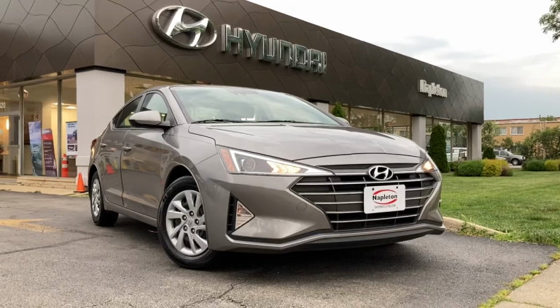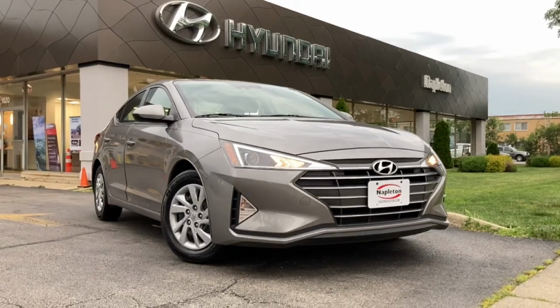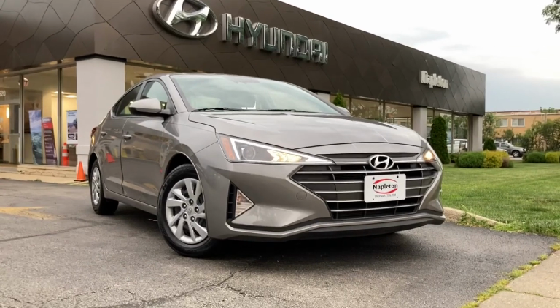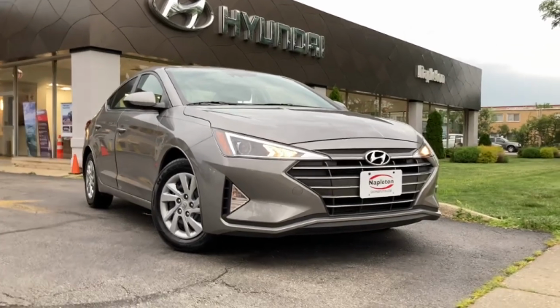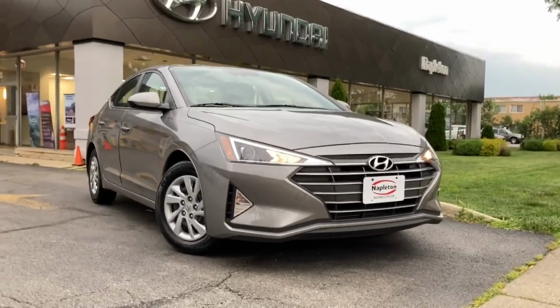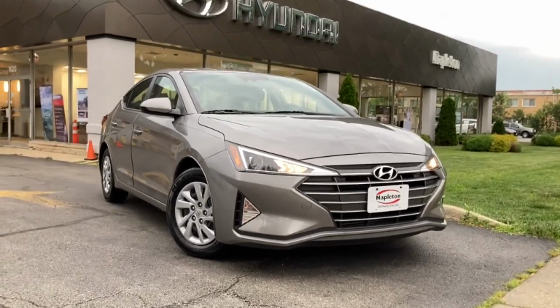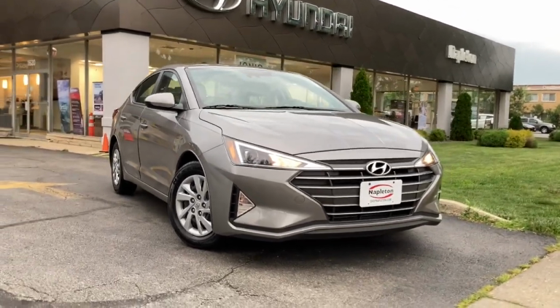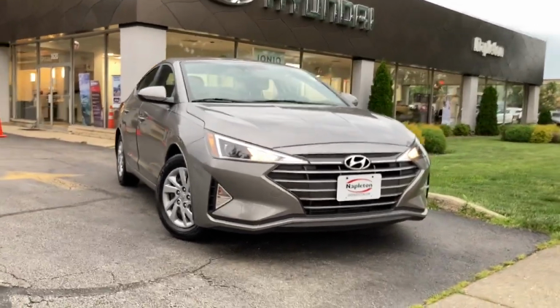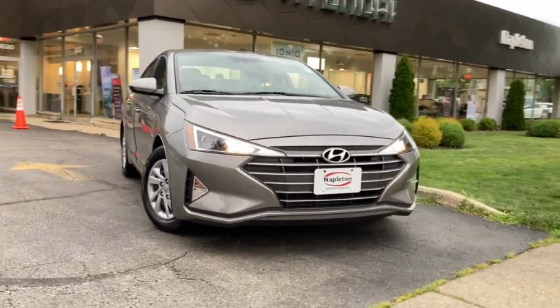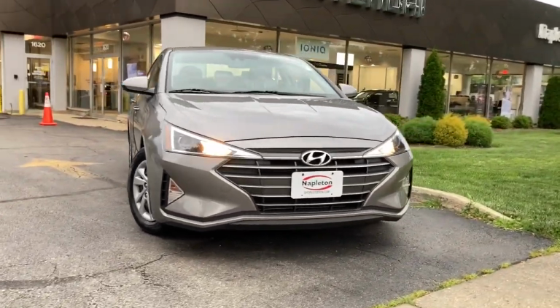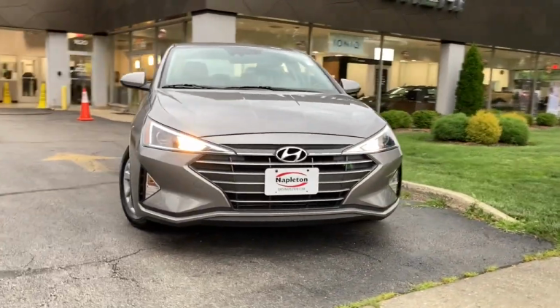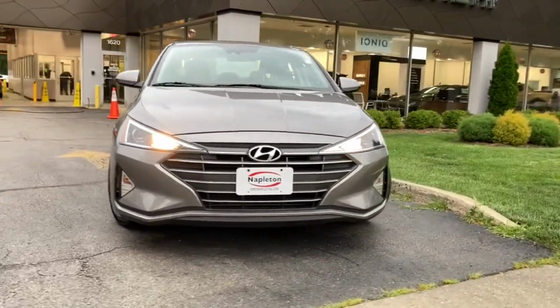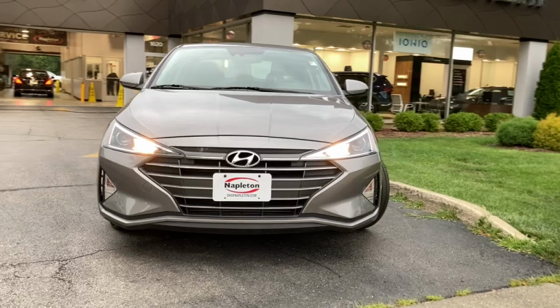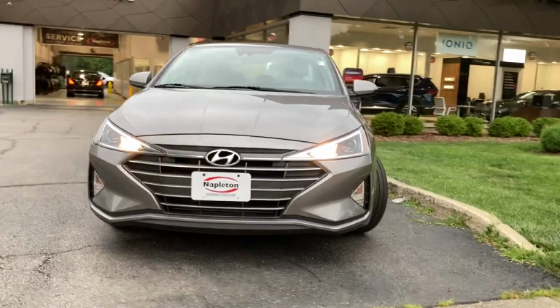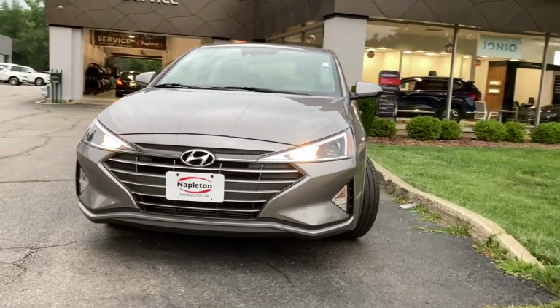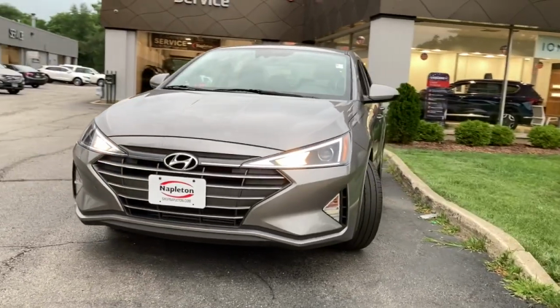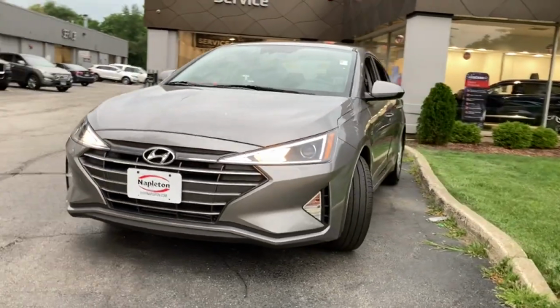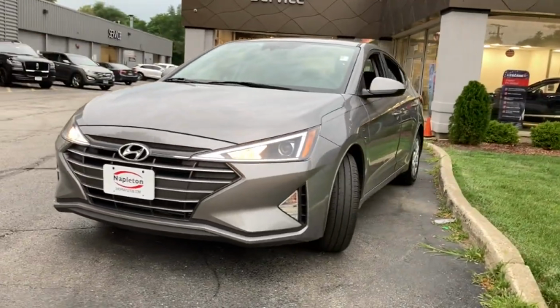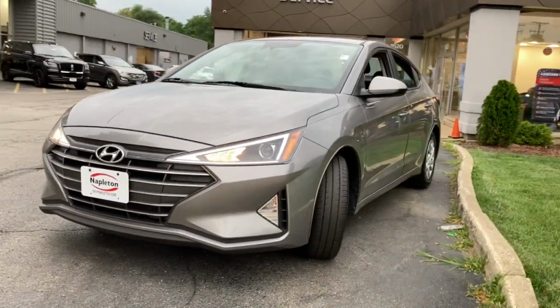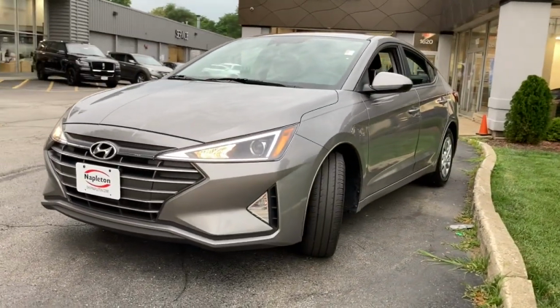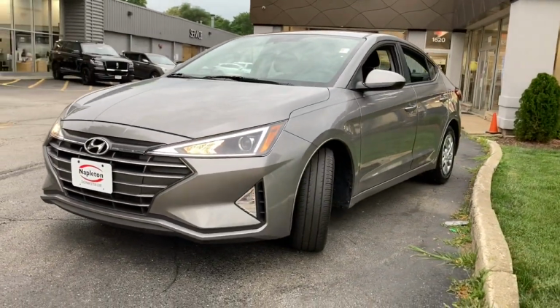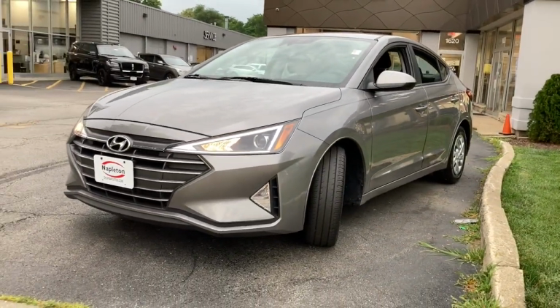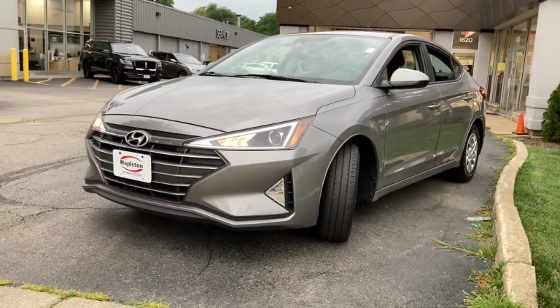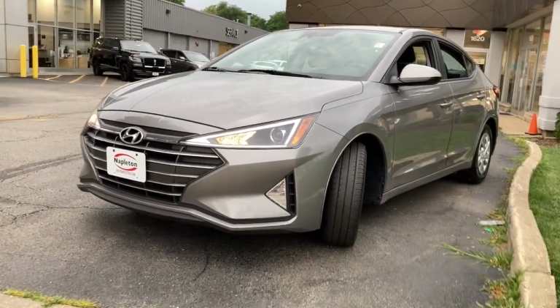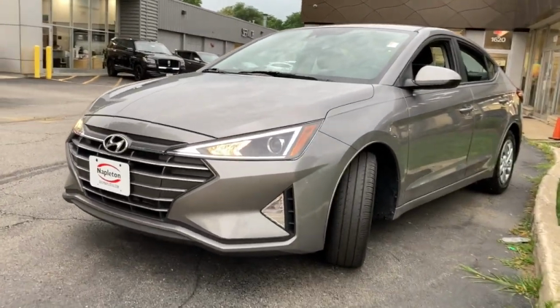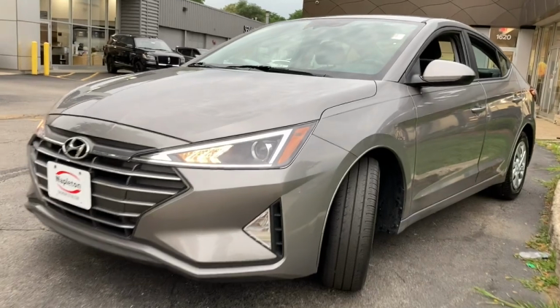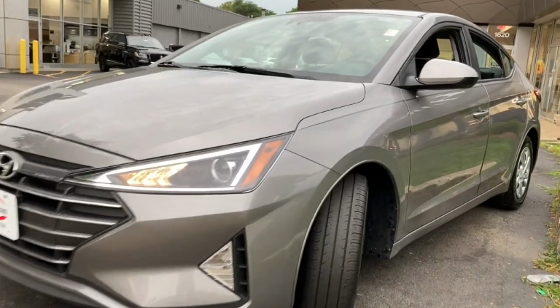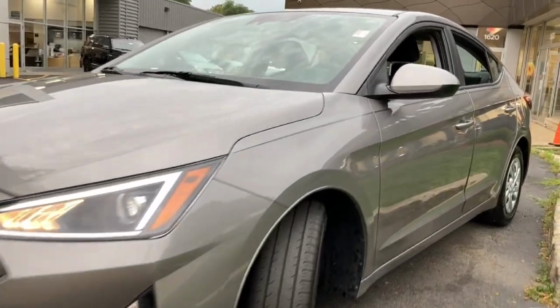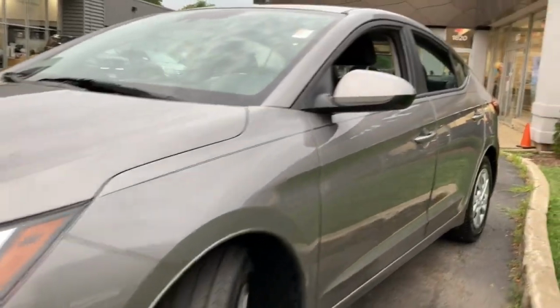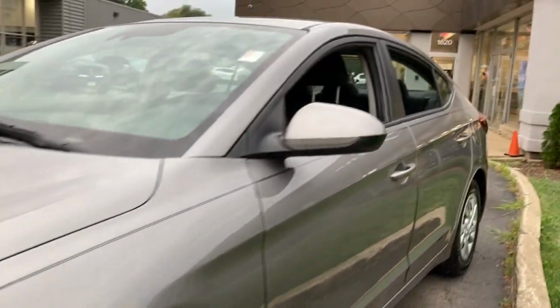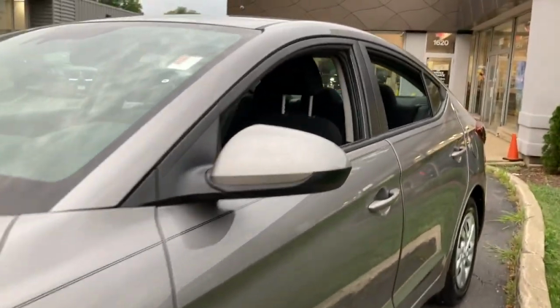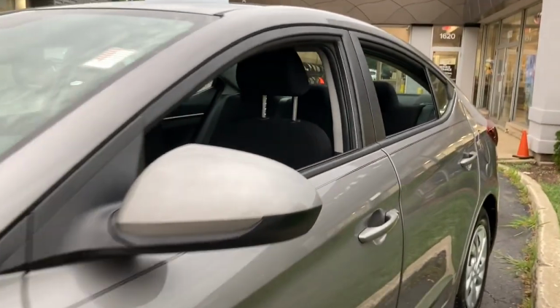You just found the 2020 Hyundai Elantra. This vehicle is an outstanding buy with fewer than 40,000 miles on the odometer. Start your day in smart style in this feature-packed Elantra.